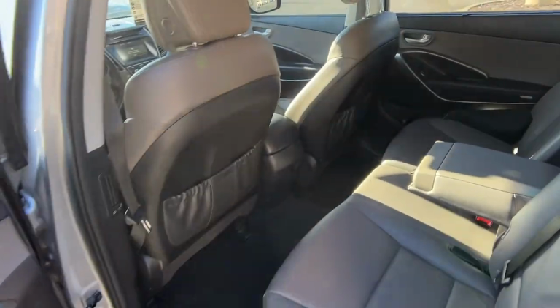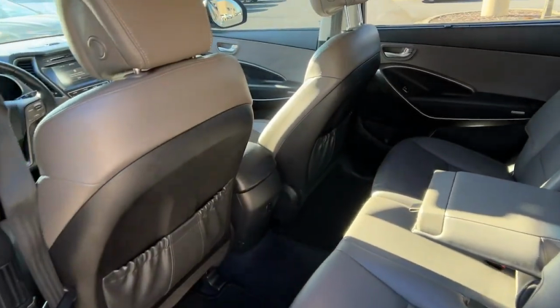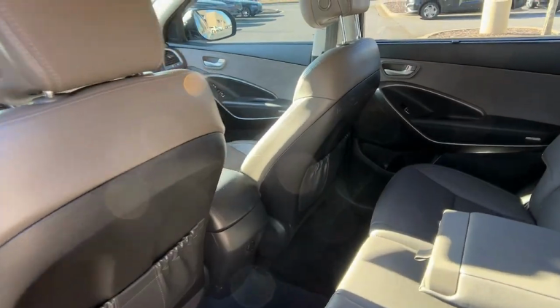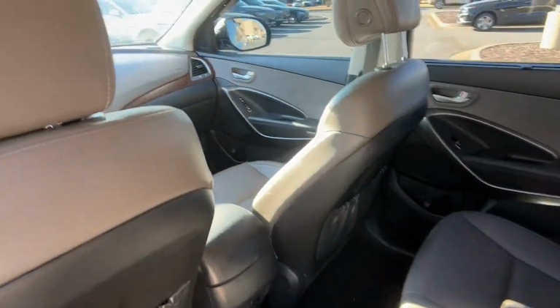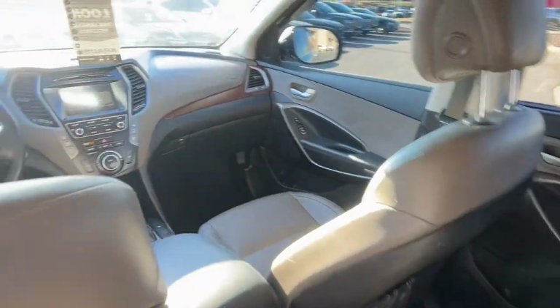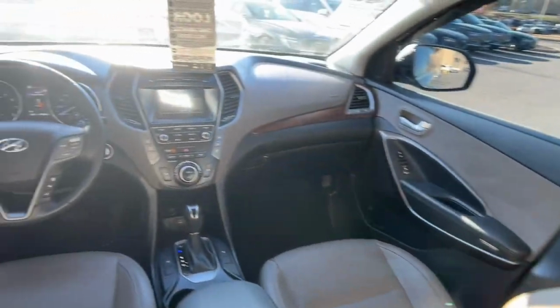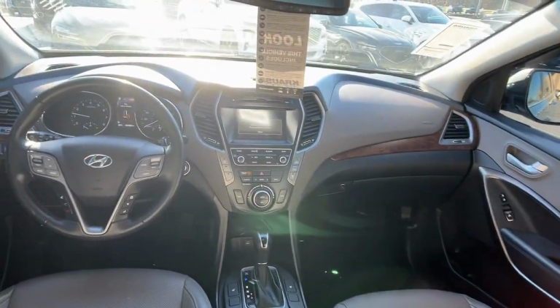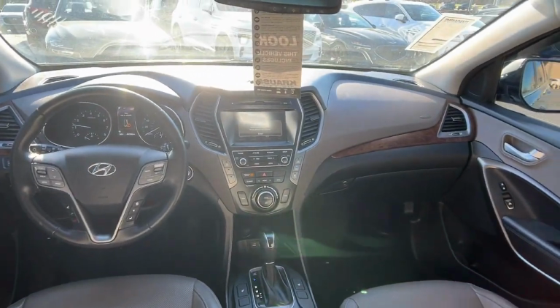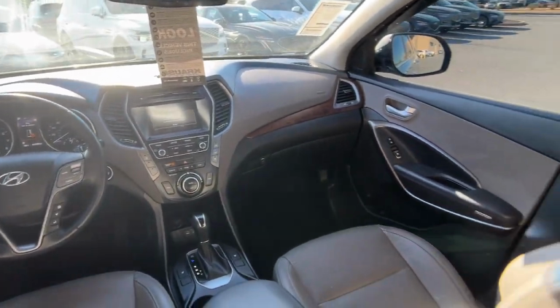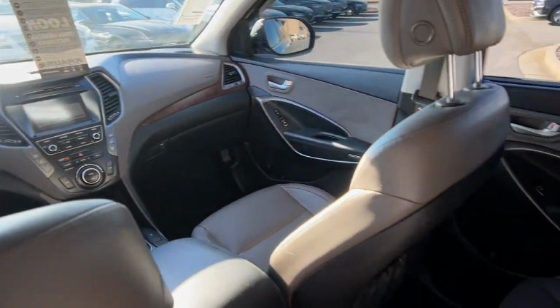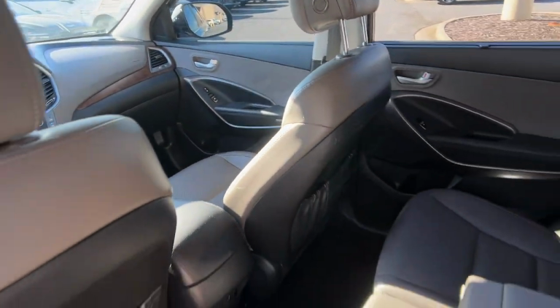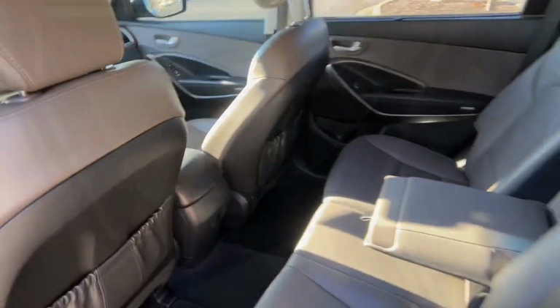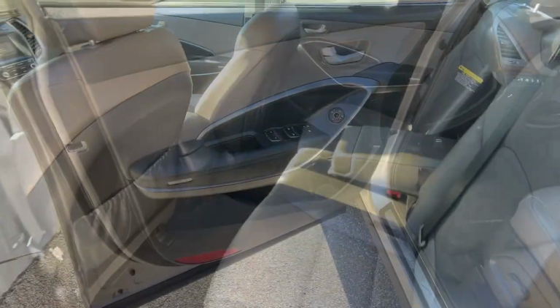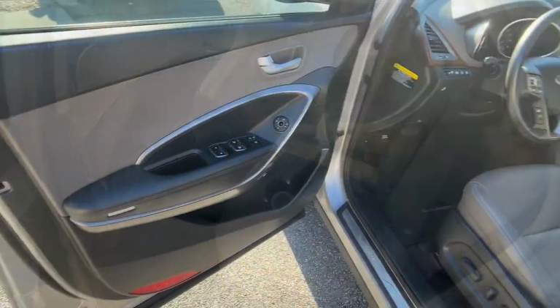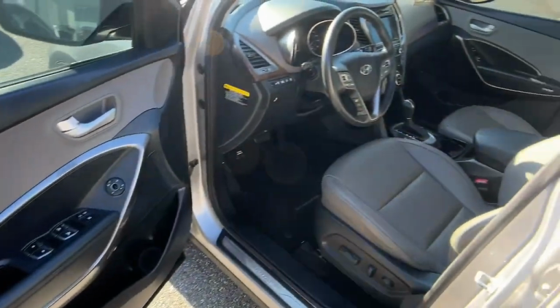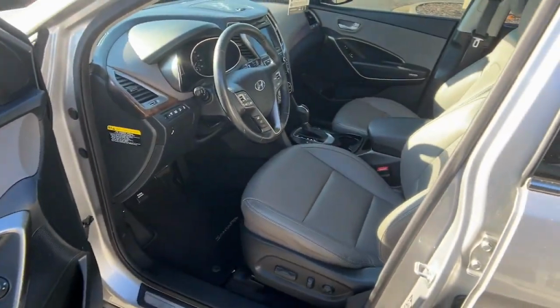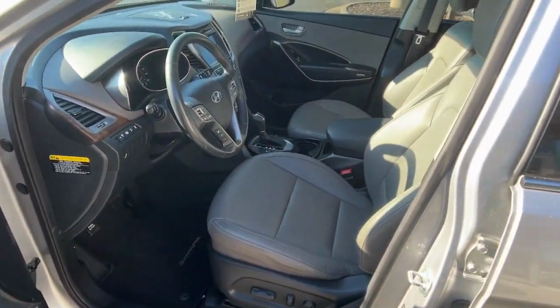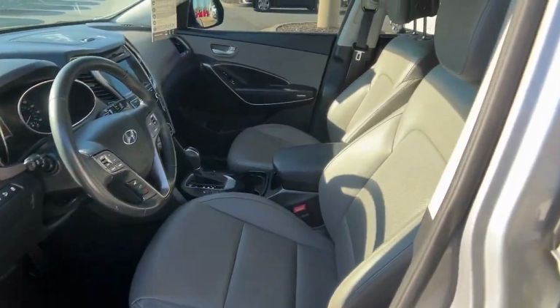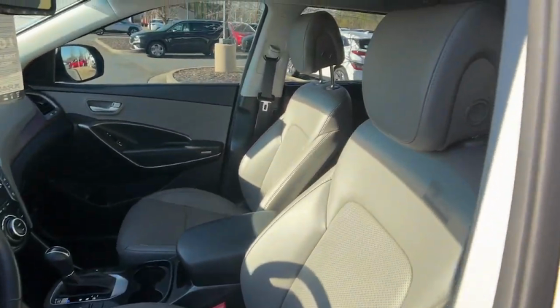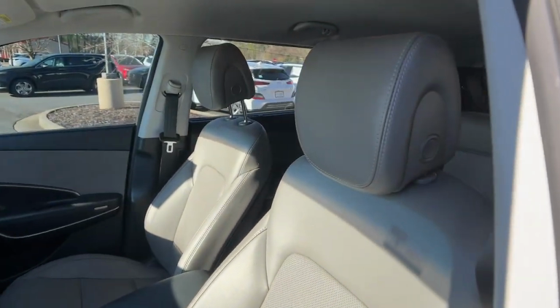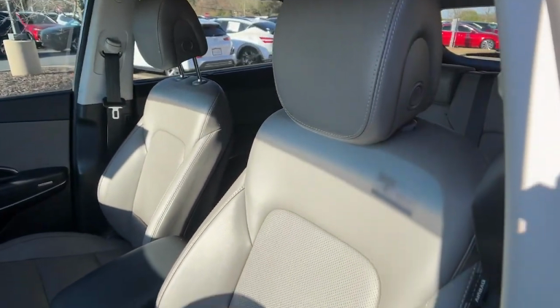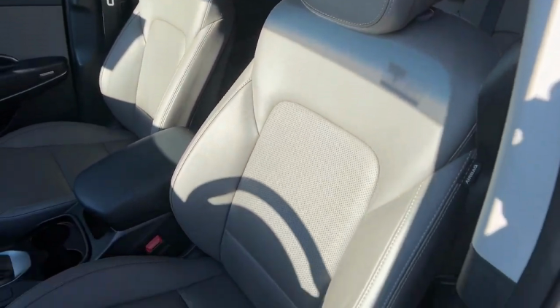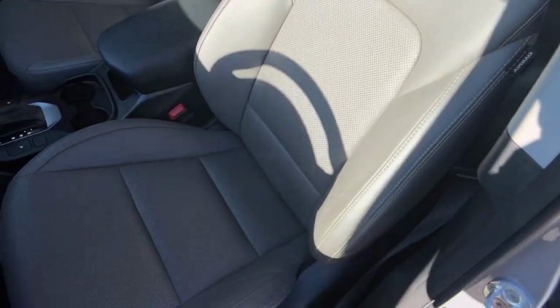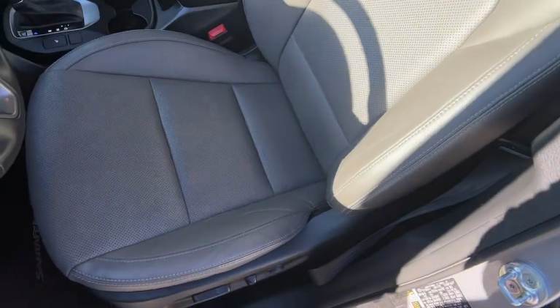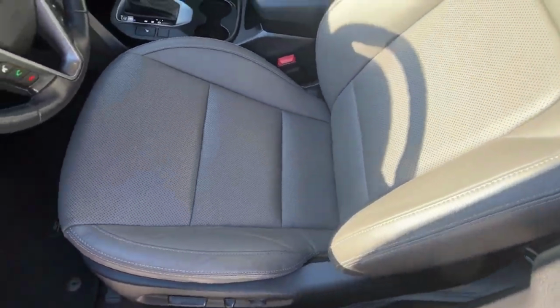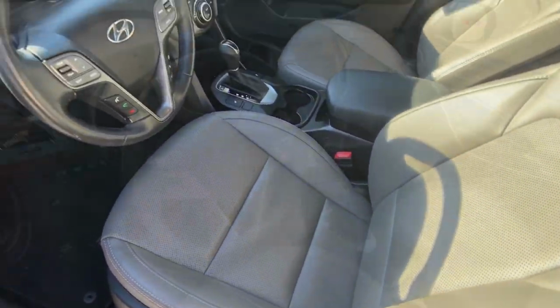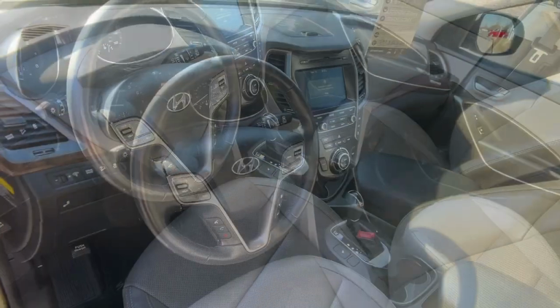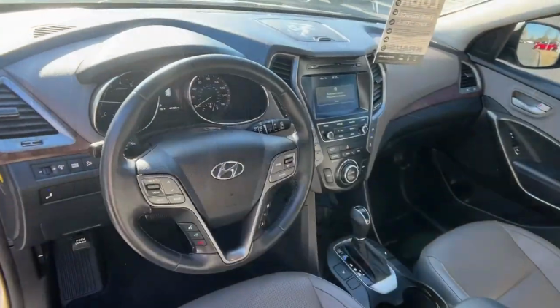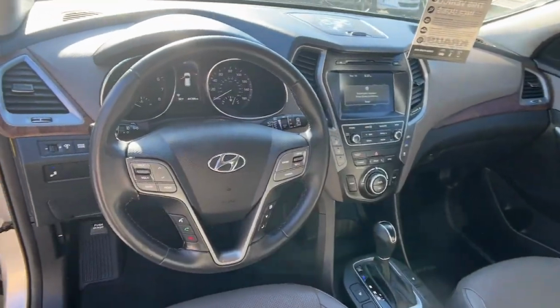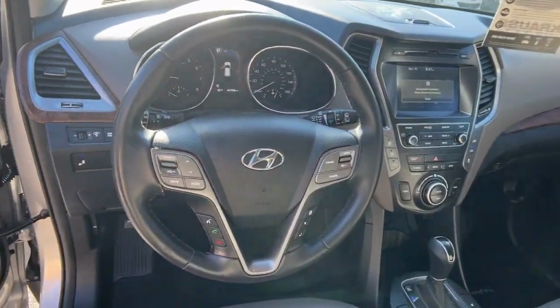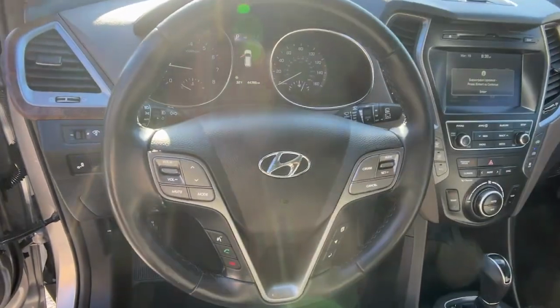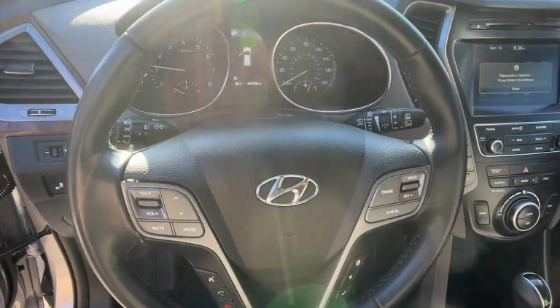Hands-free liftgate, keyless entry, fog lamps, lane keeping assist, heated mirrors, satellite radio, aluminum wheels, heated front seat, leather-wrapped steering wheel, blind spot monitor.